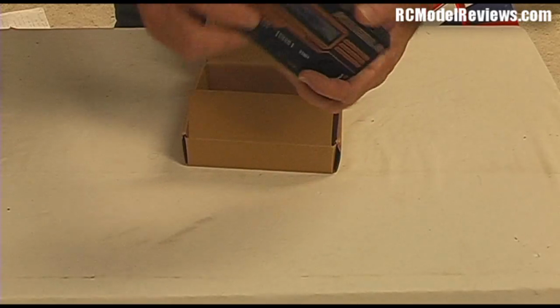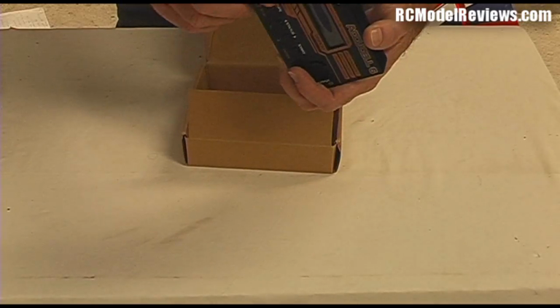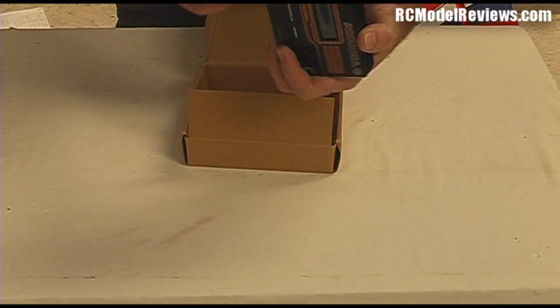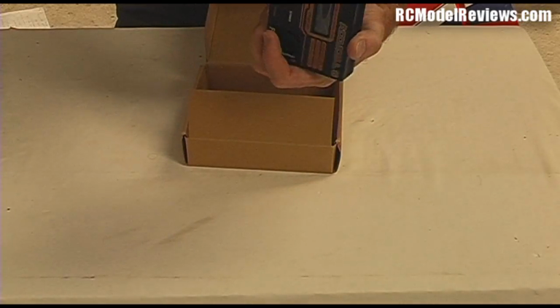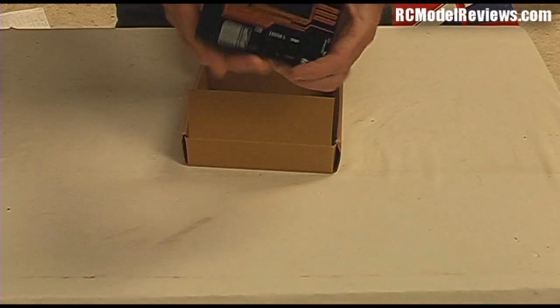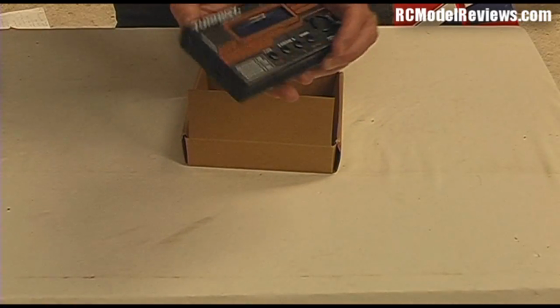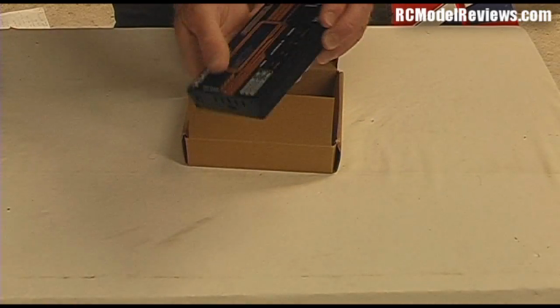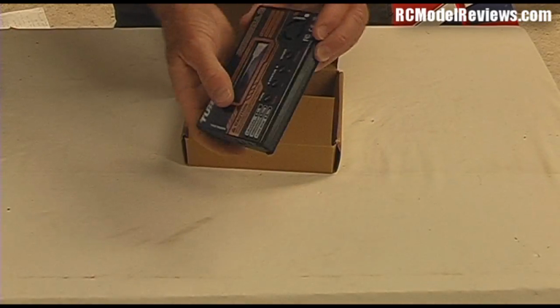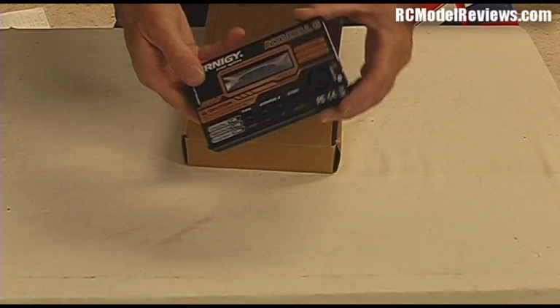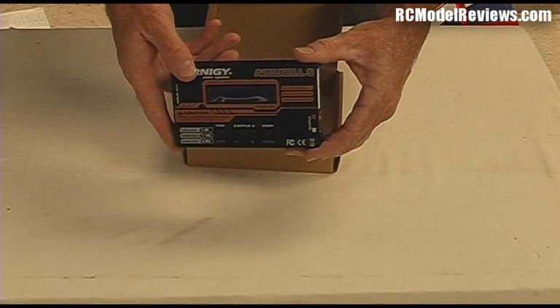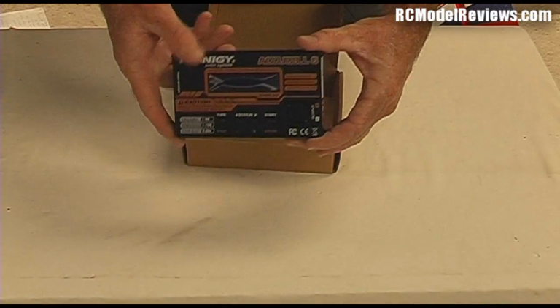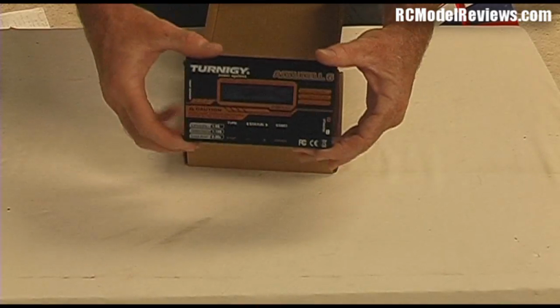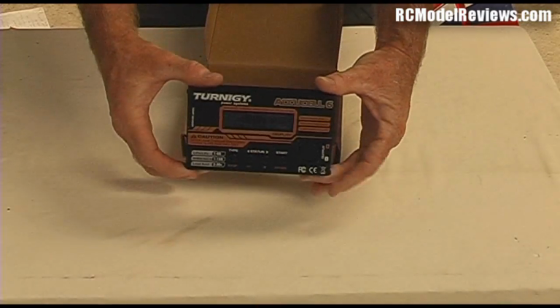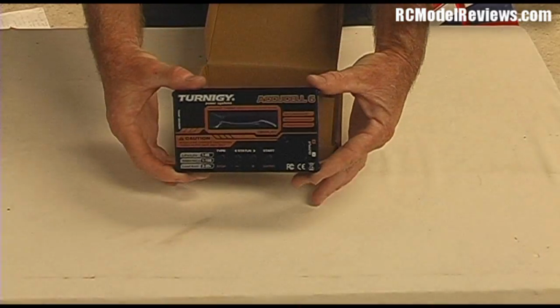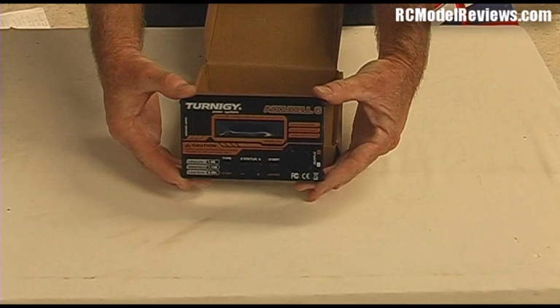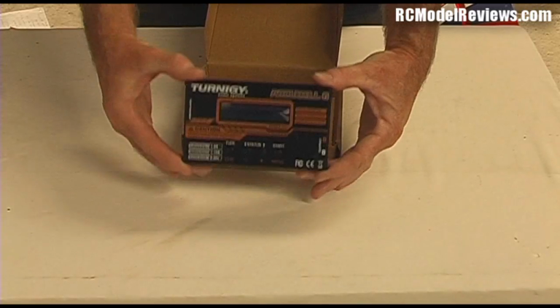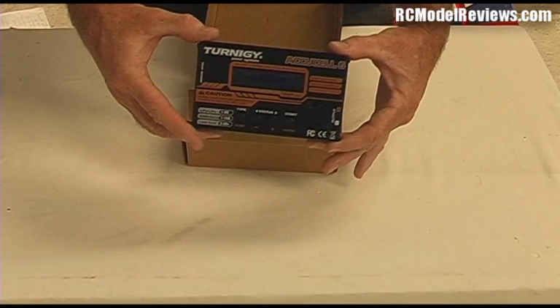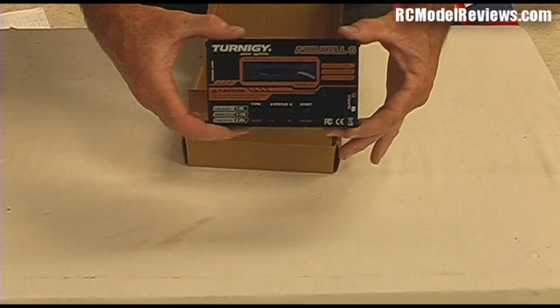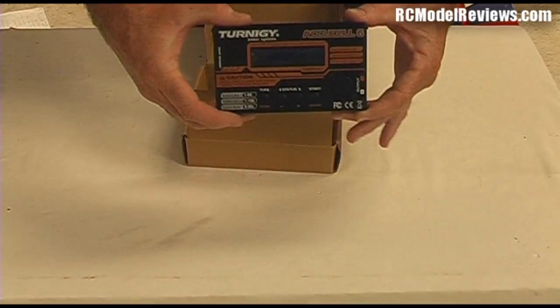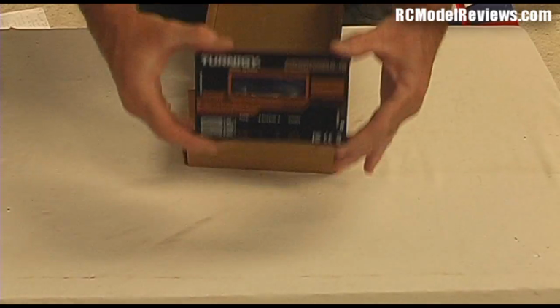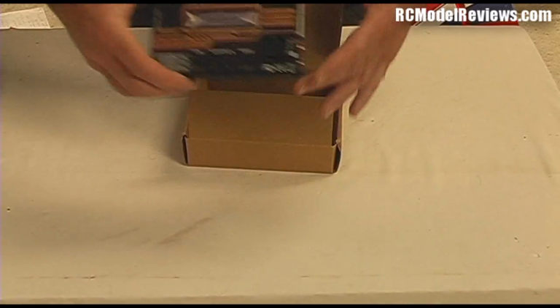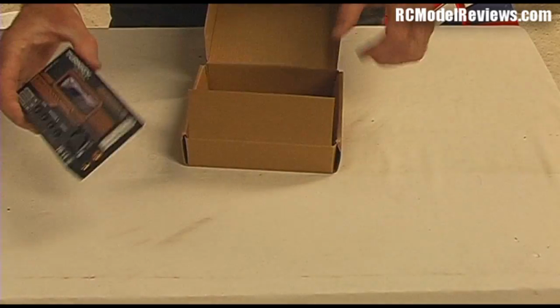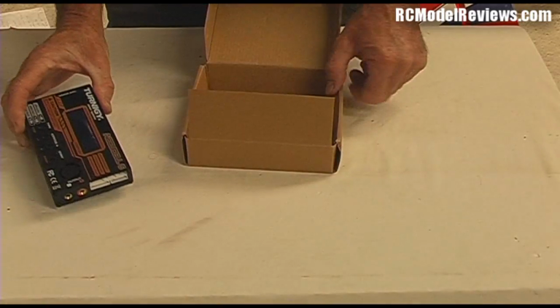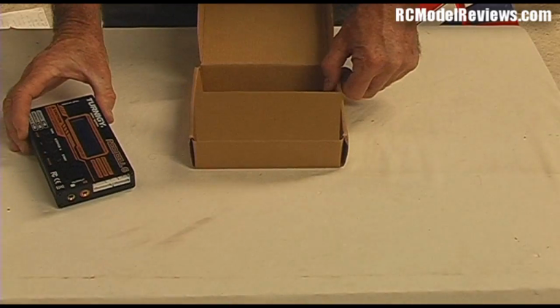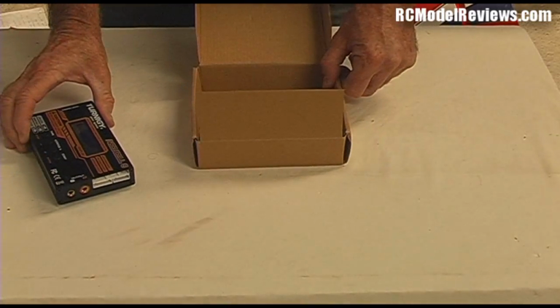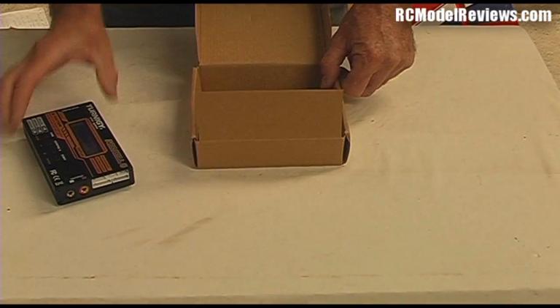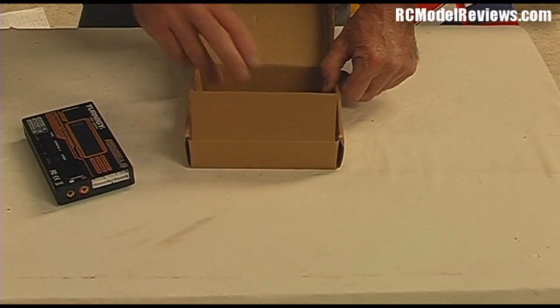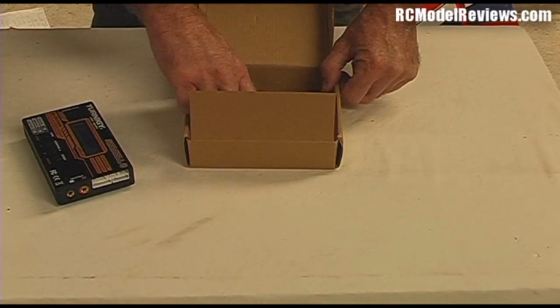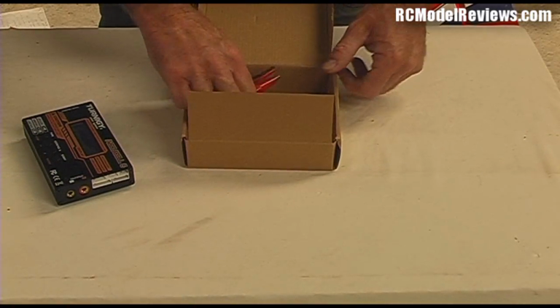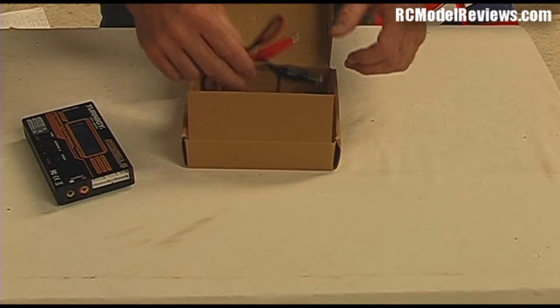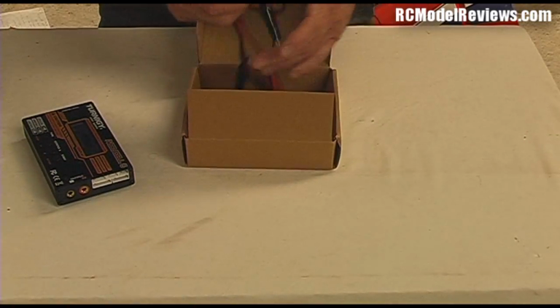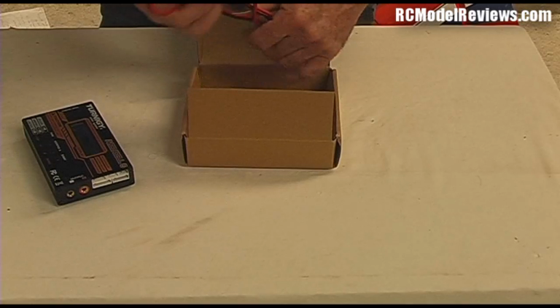I have given it a bit of a use and it has worked, but I'm going to give it the full review treatment. What do you get? You get the charger, you get the lovely decorative box, and you get some leads.